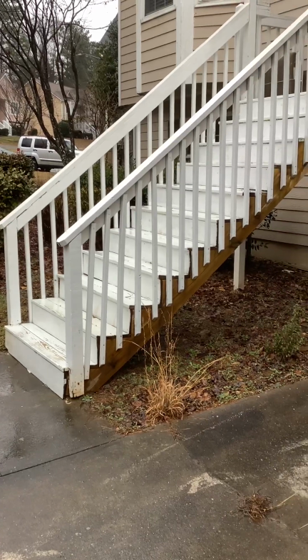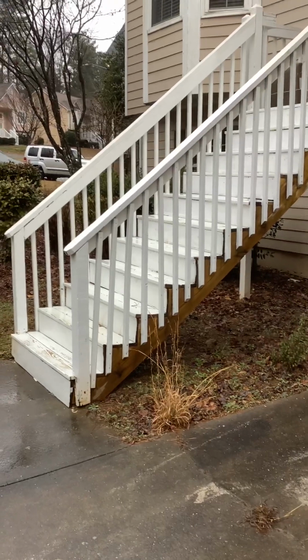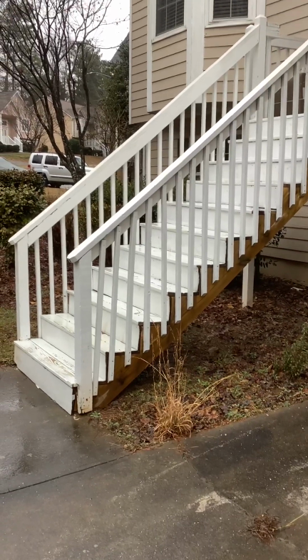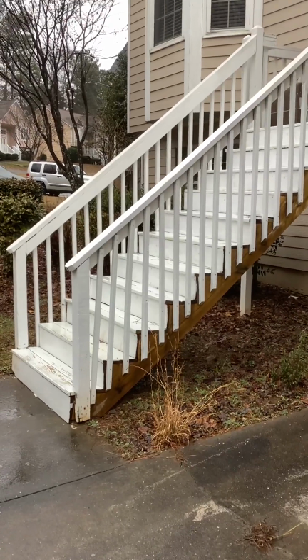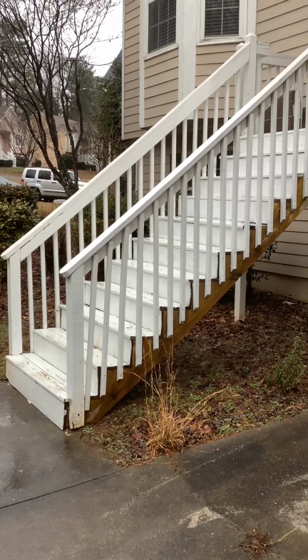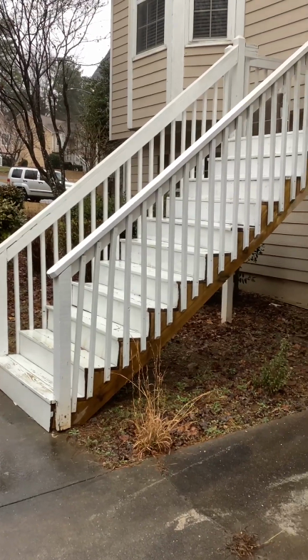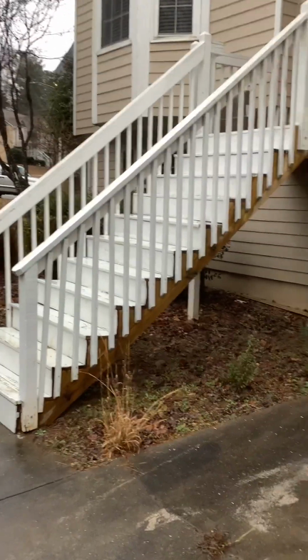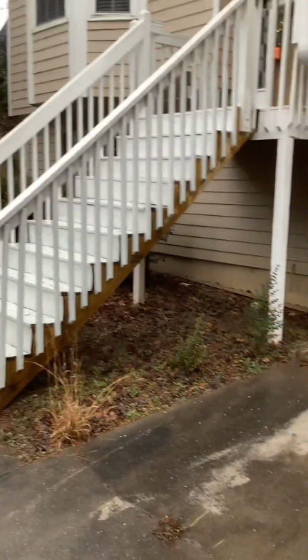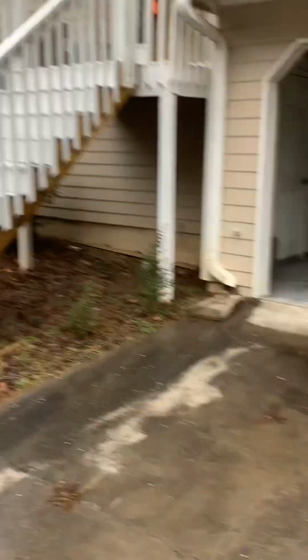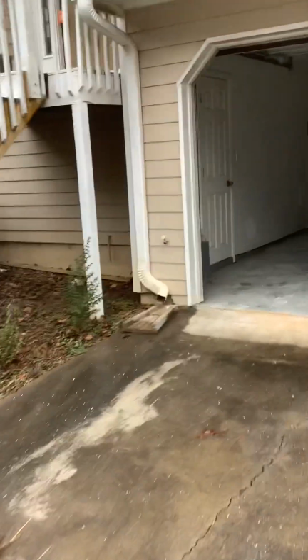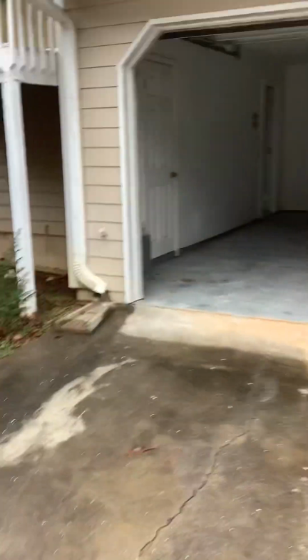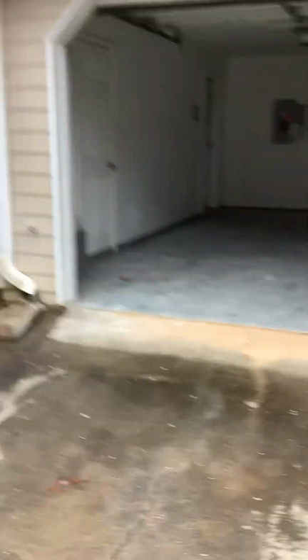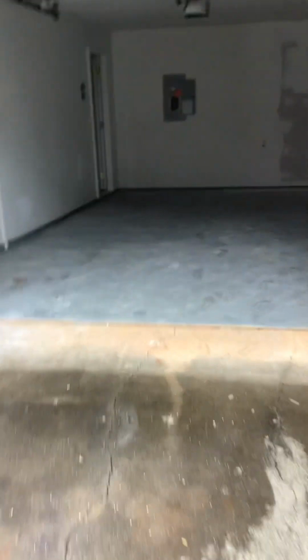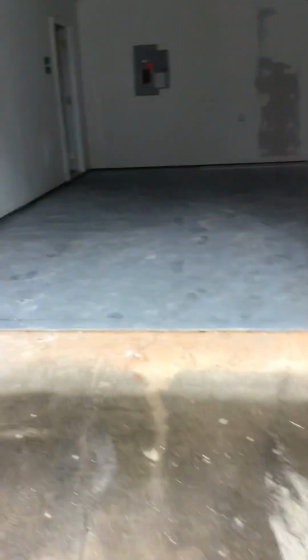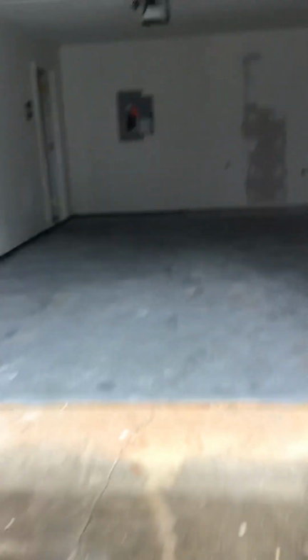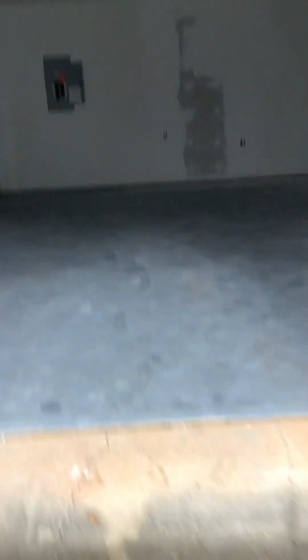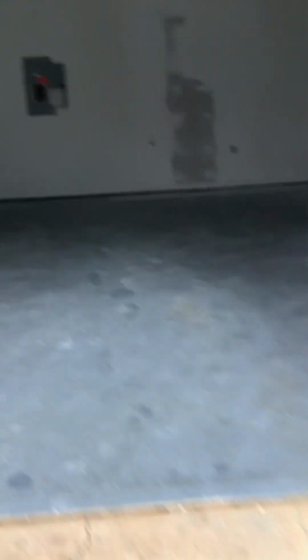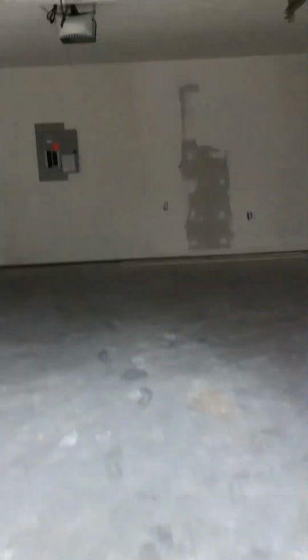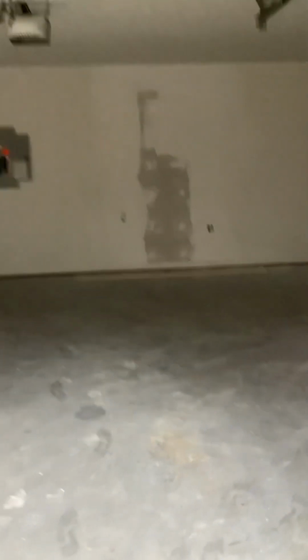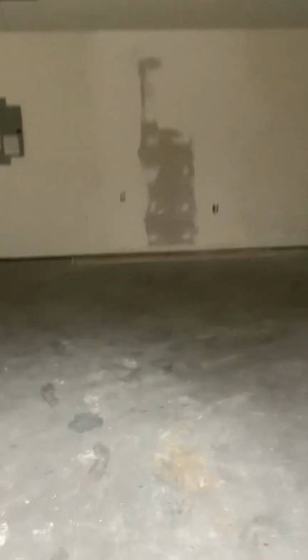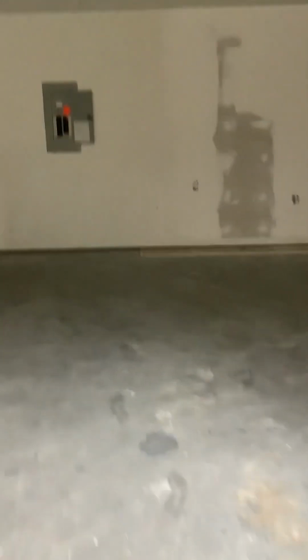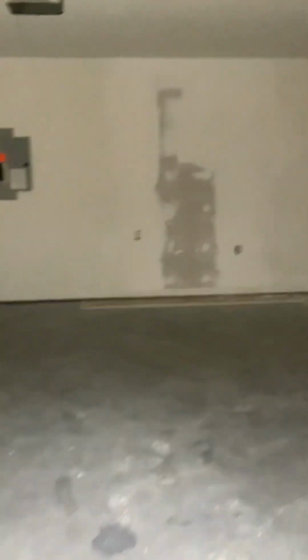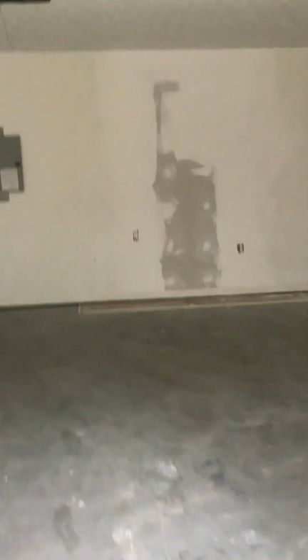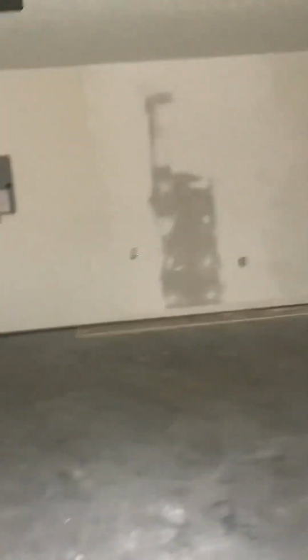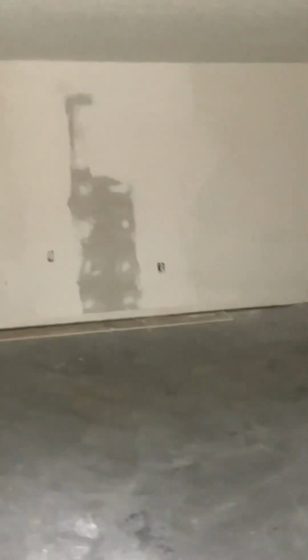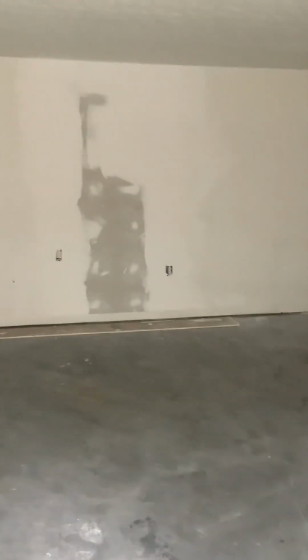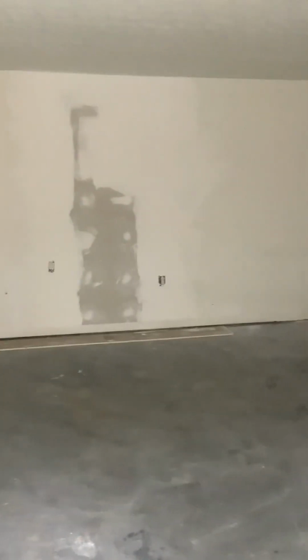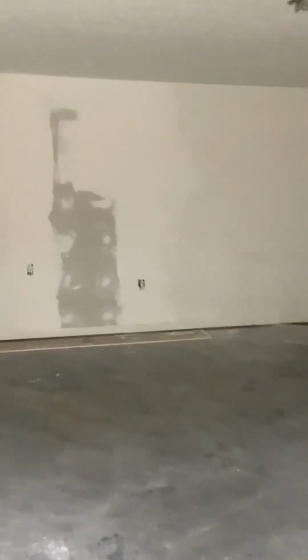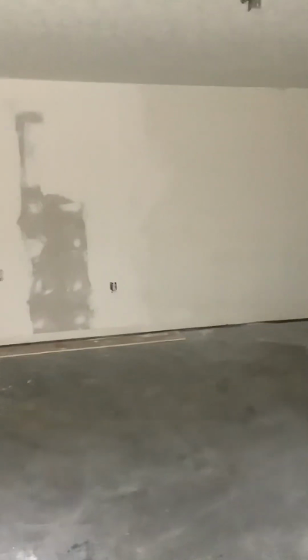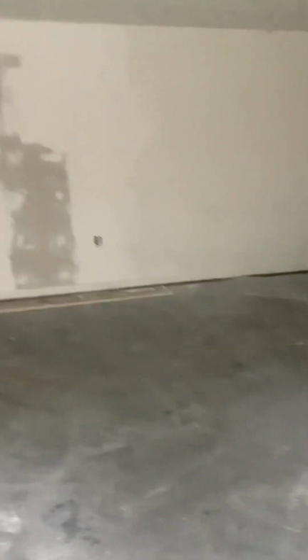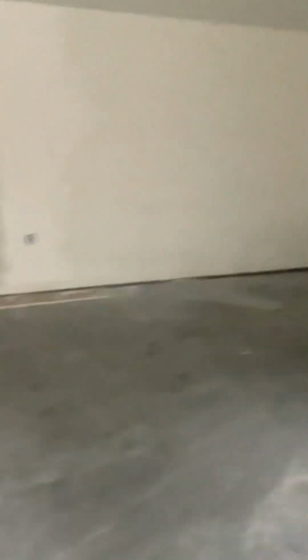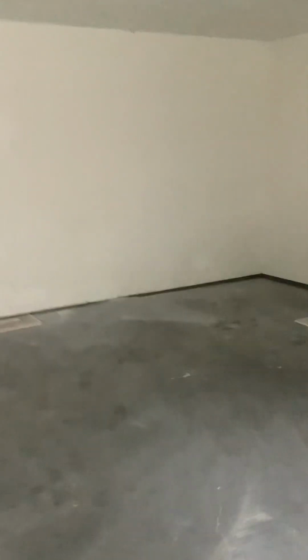Hello again, Andy with HandyAndy. Welcome back to a project run-through. This project is kind of a takeover project — we came in to help the homeowner get this house ready to be rented.